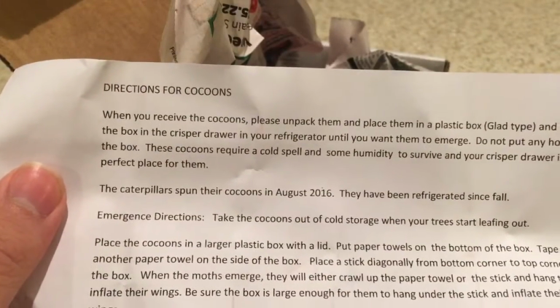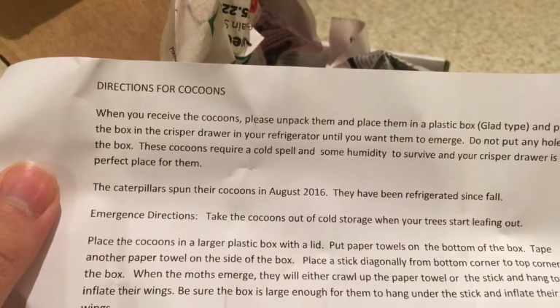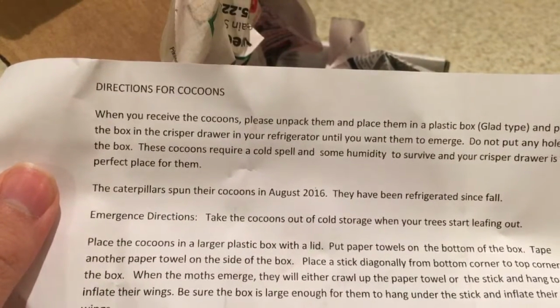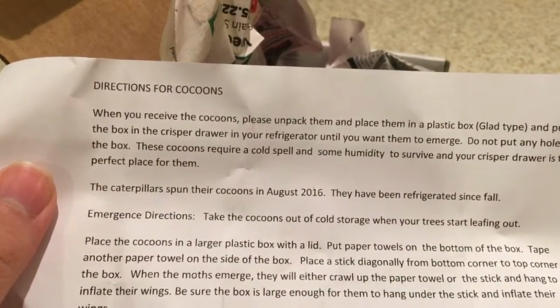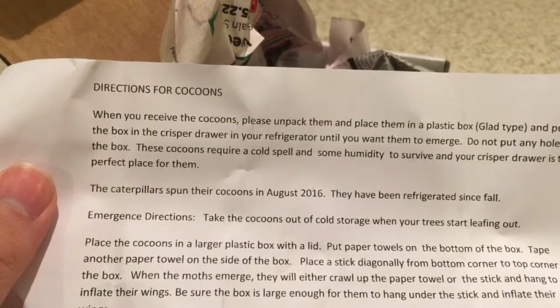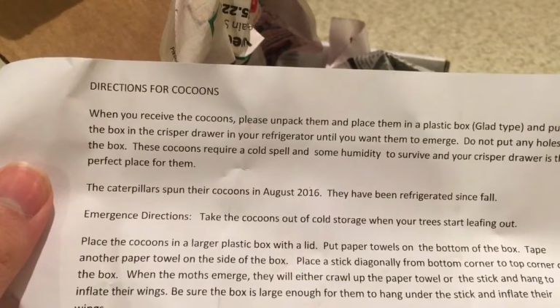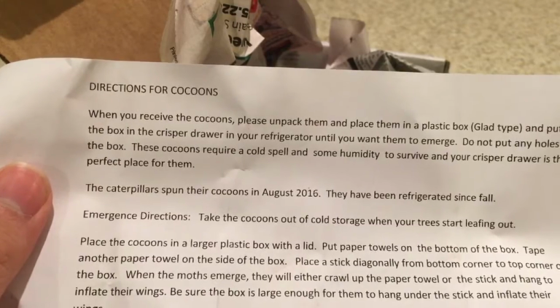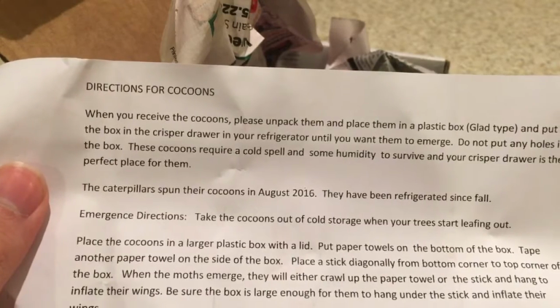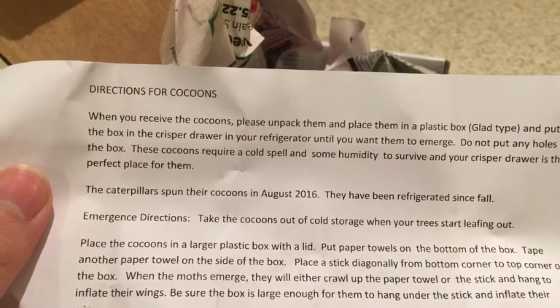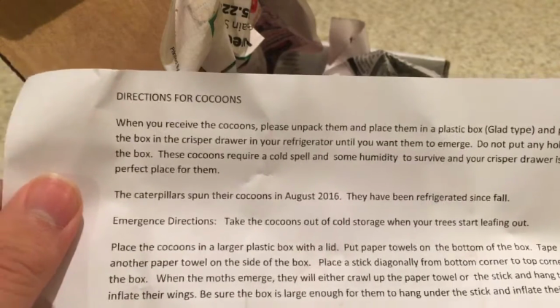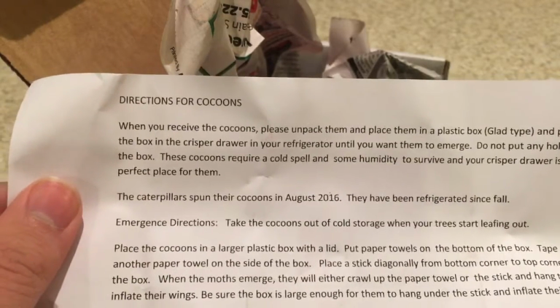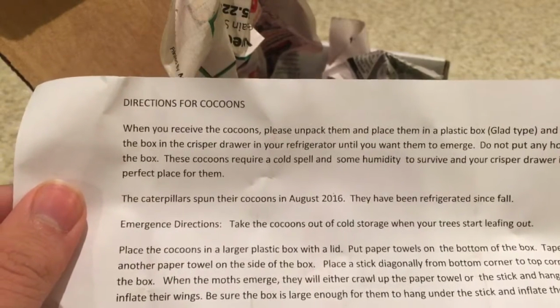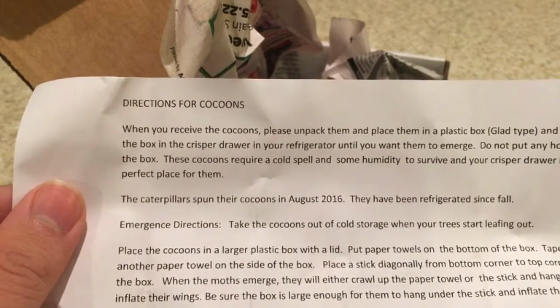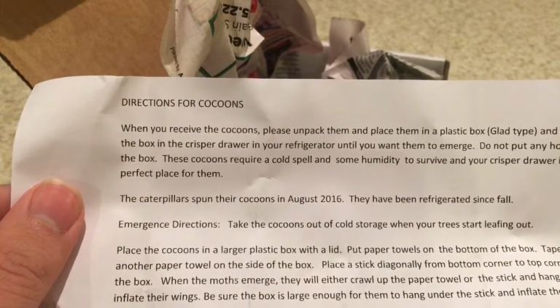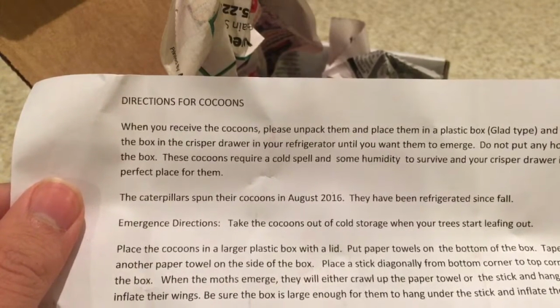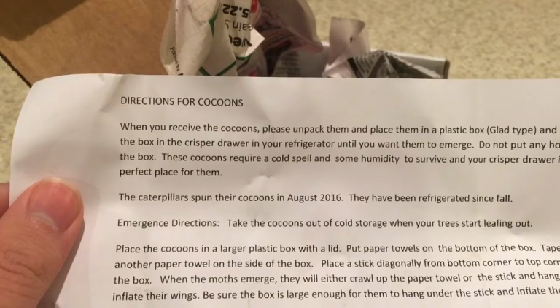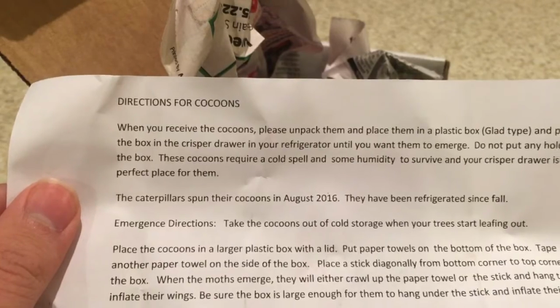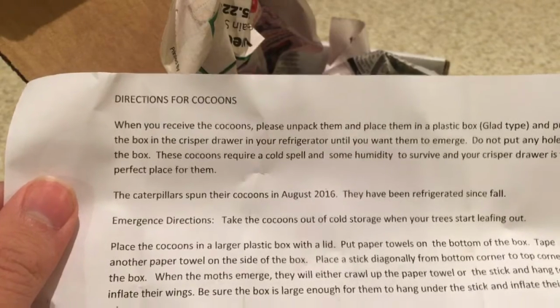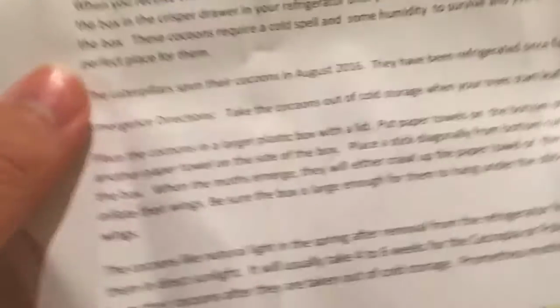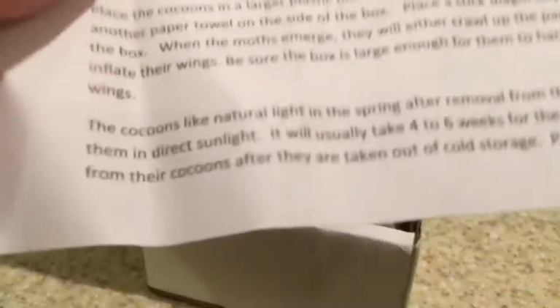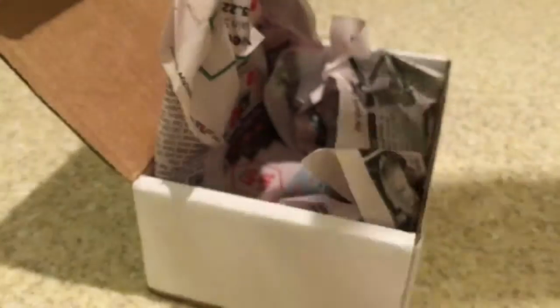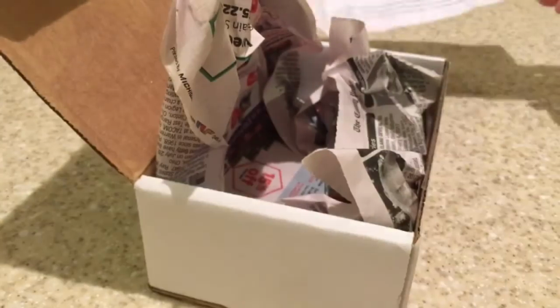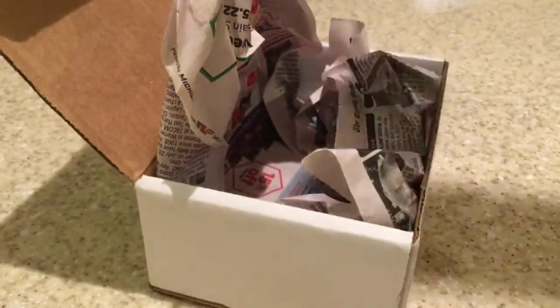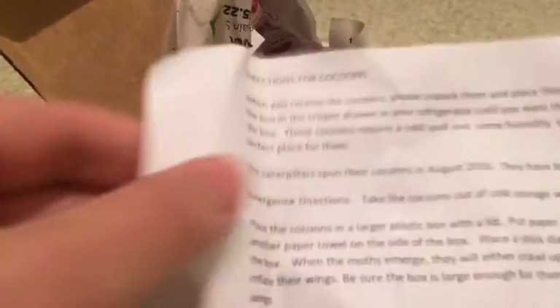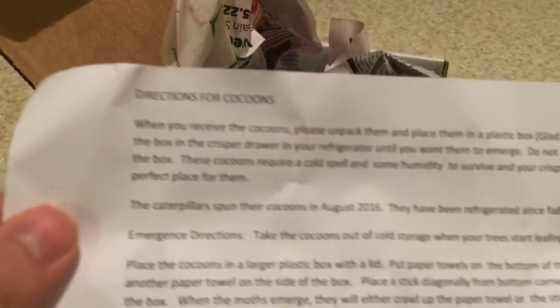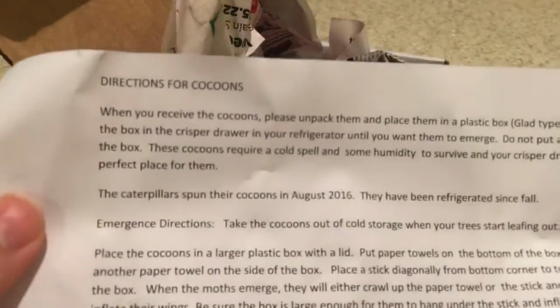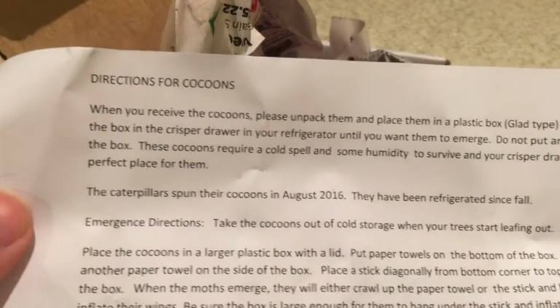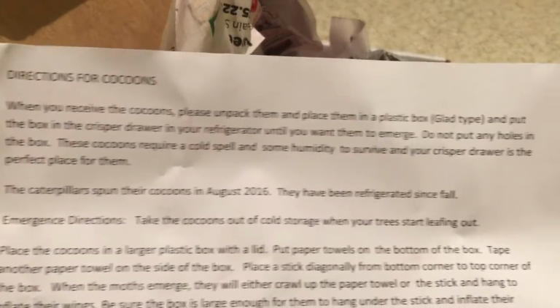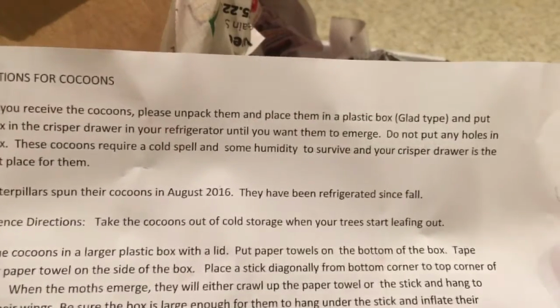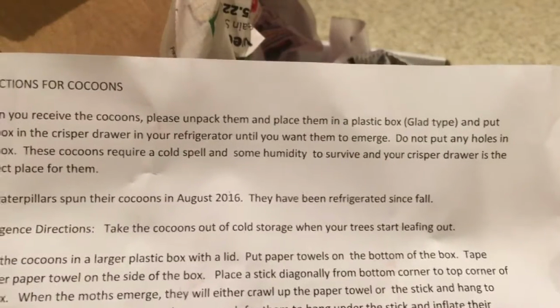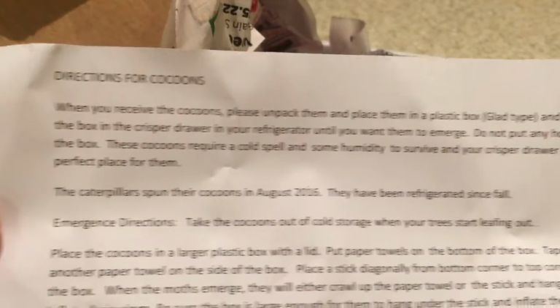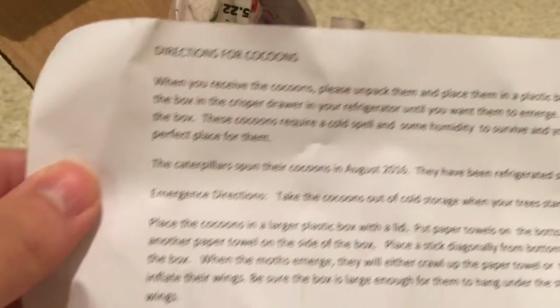So the cocoons are from August 2016, refrigerated since fall. And it just tells you where to place them. Very cool.